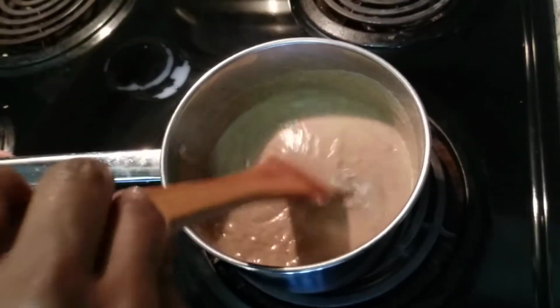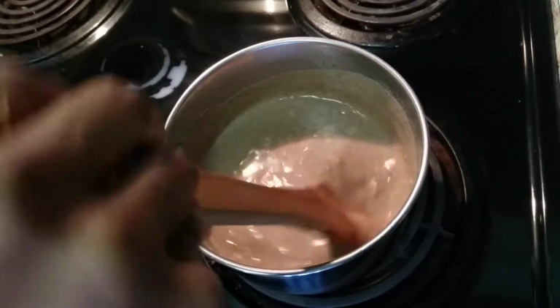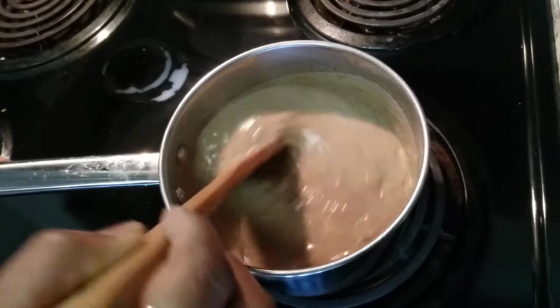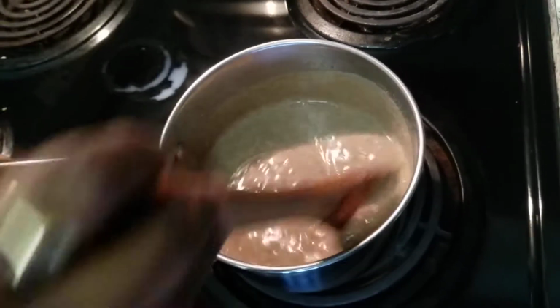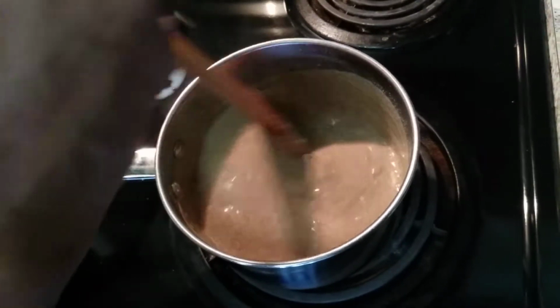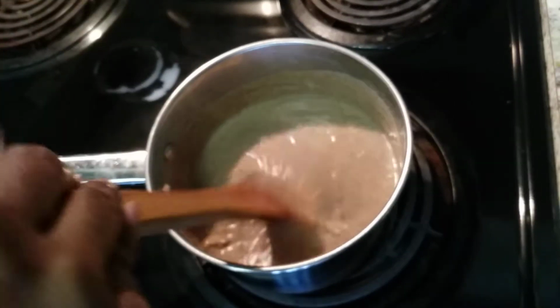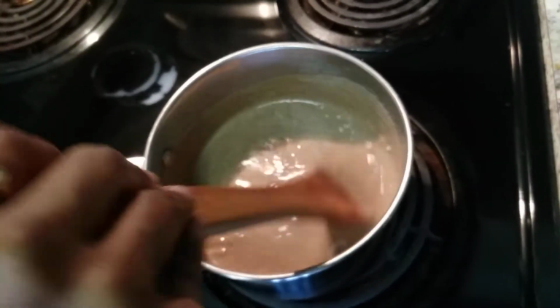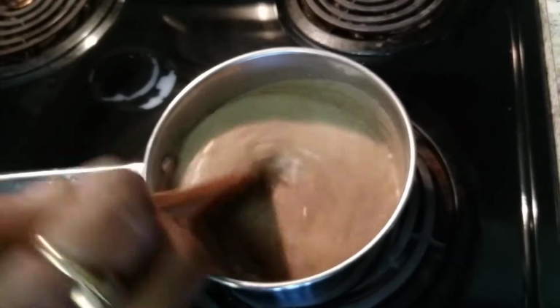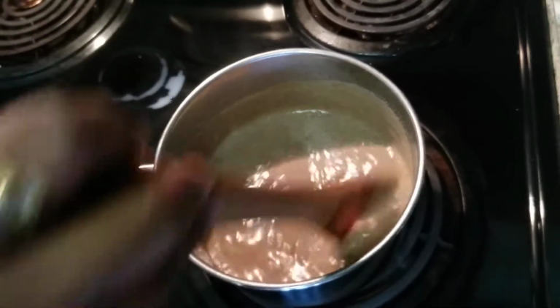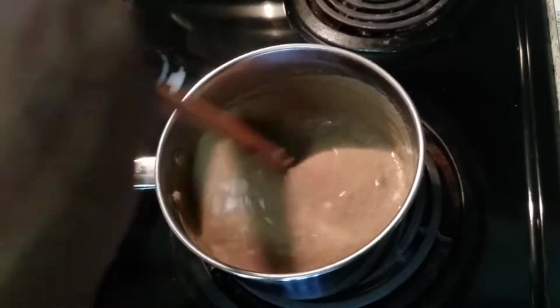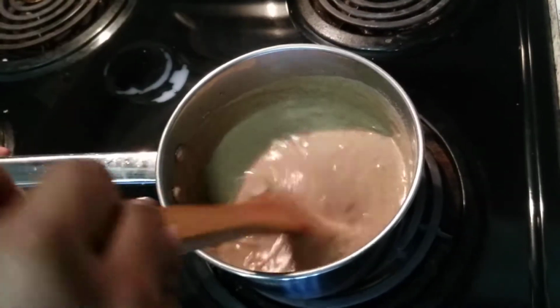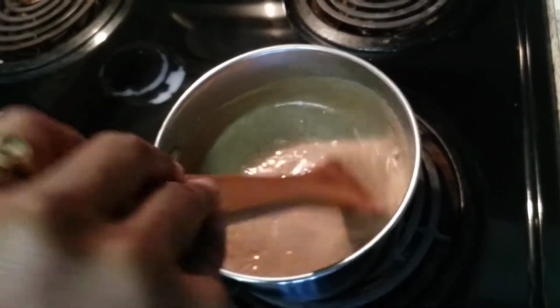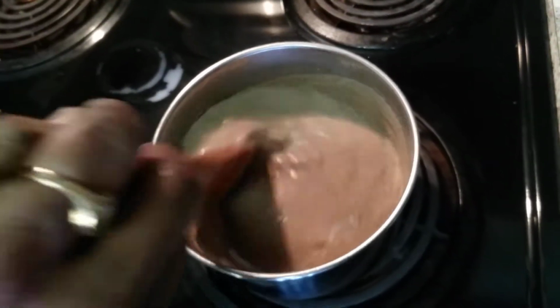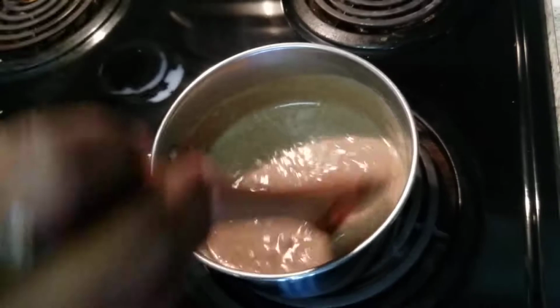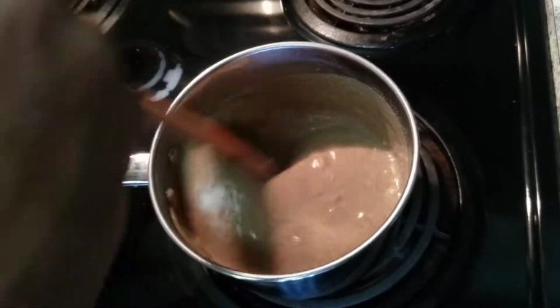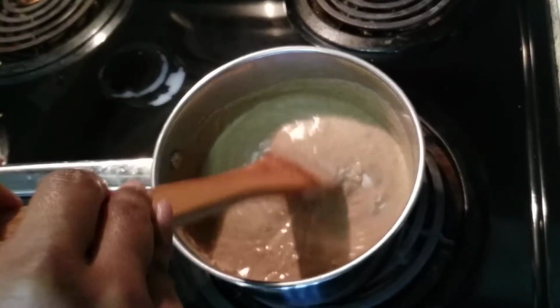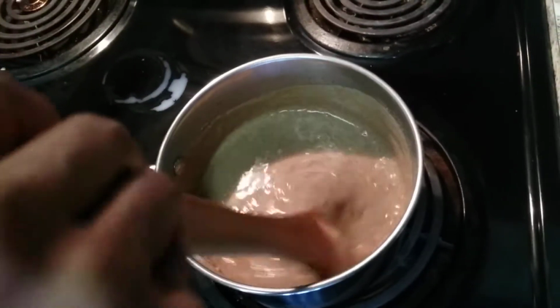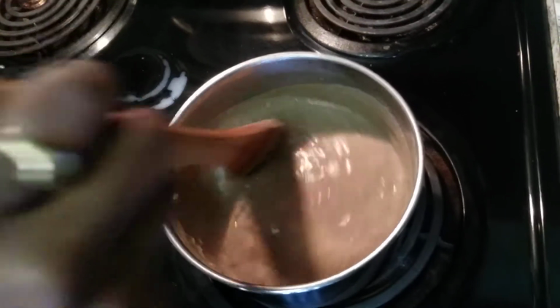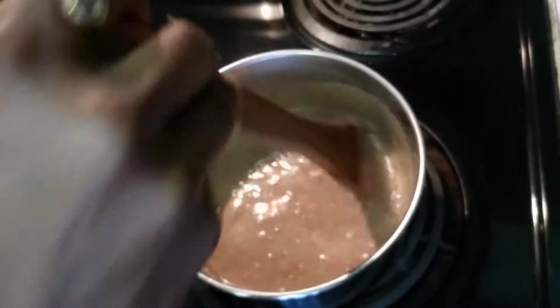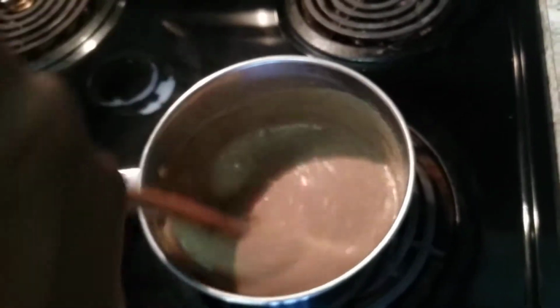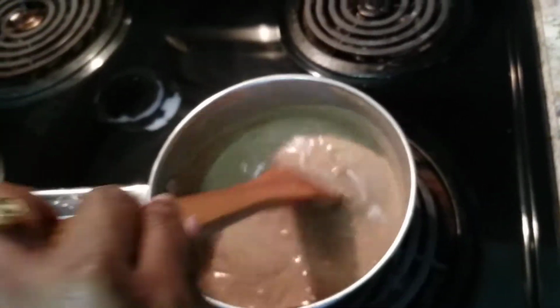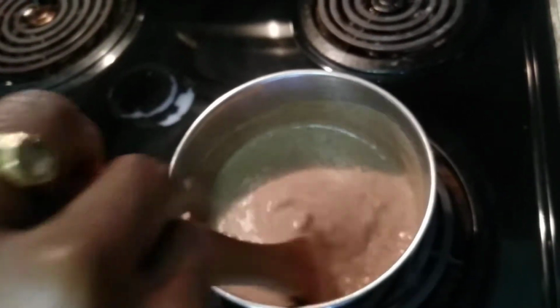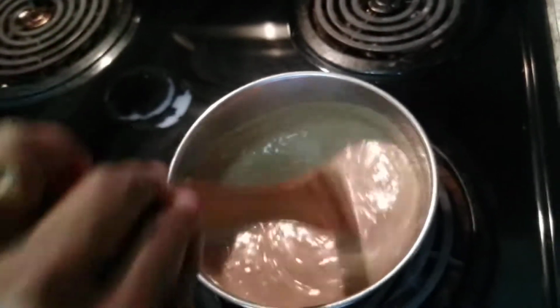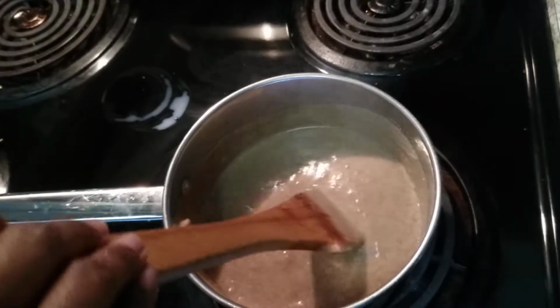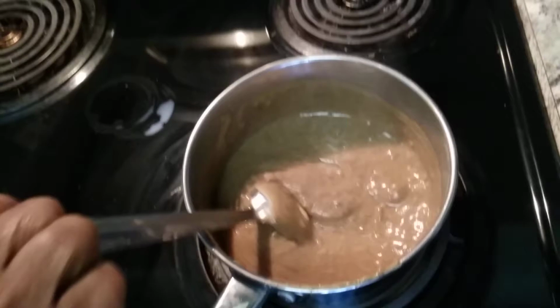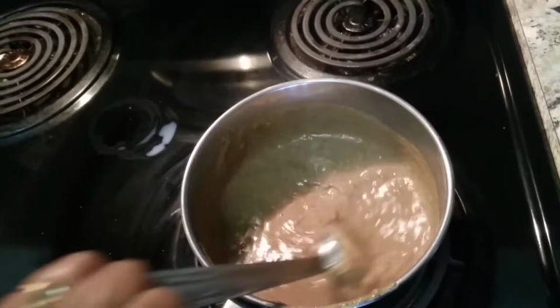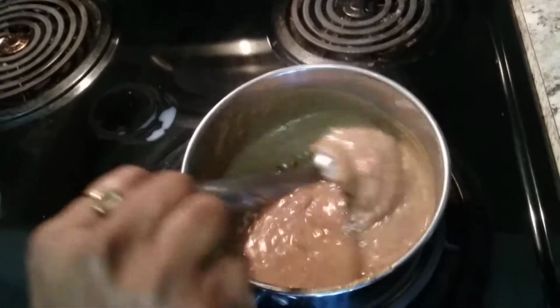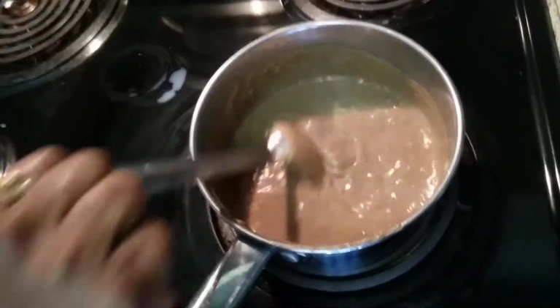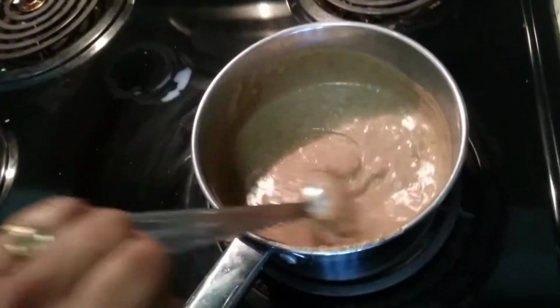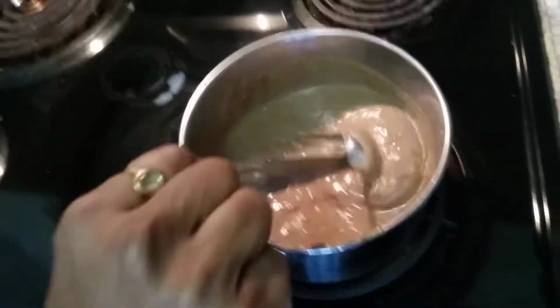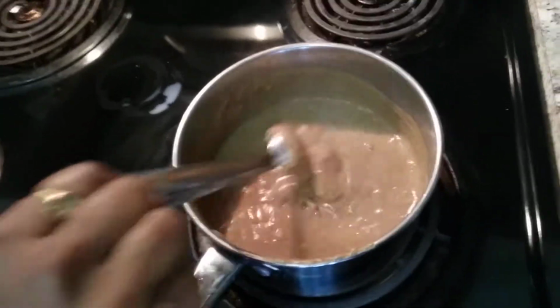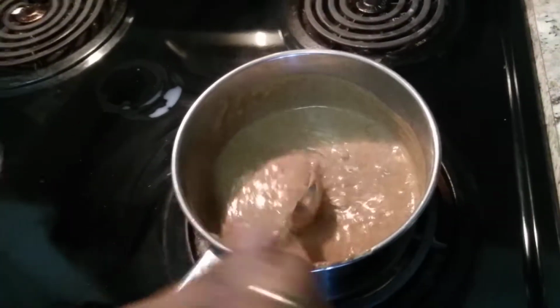Do it on a medium flame and mix nicely so that it won't form lumps. Now our ragi payasam is ready and ready to serve.